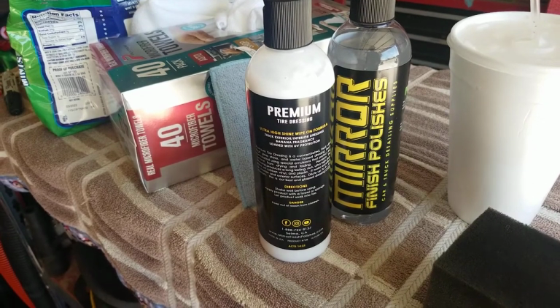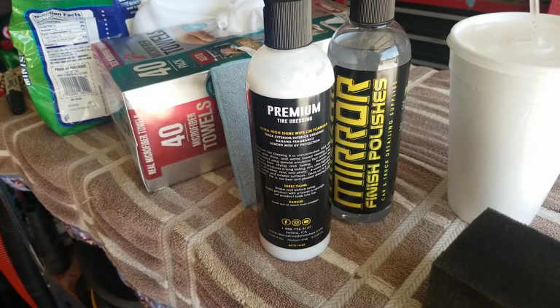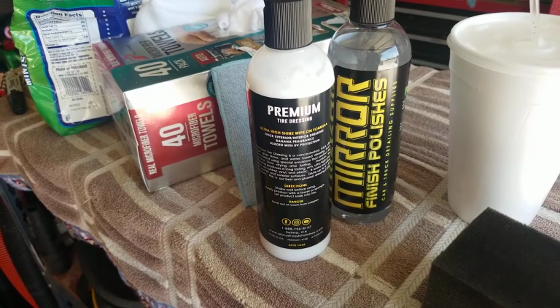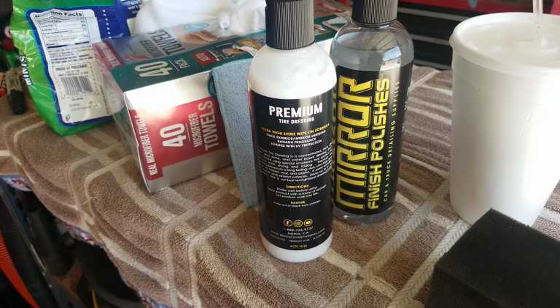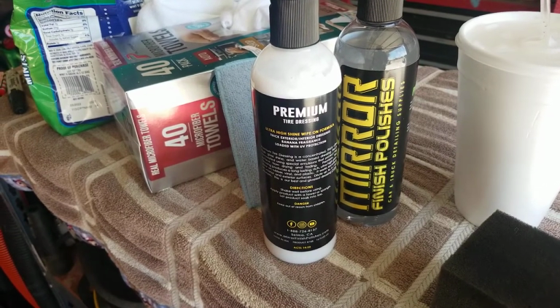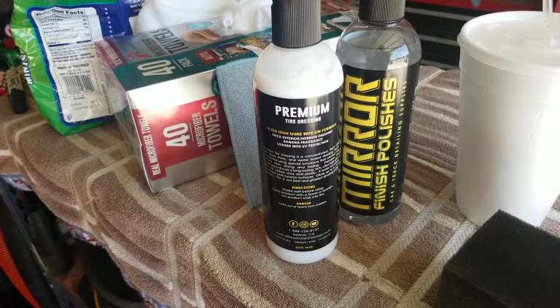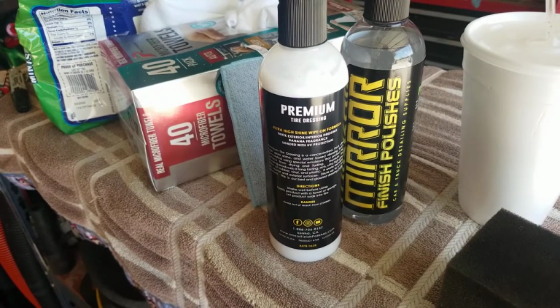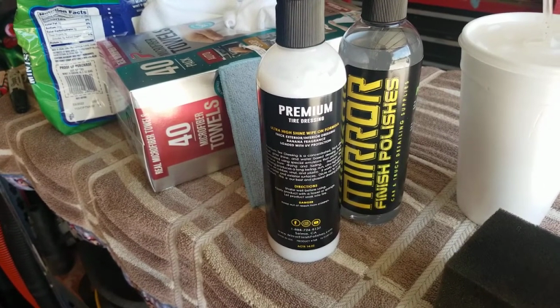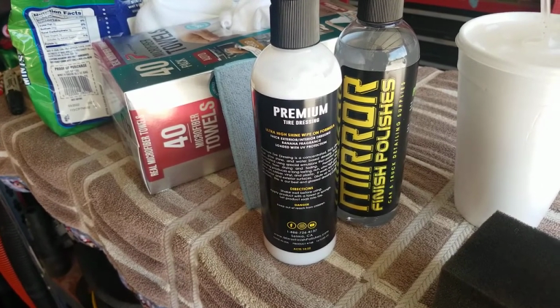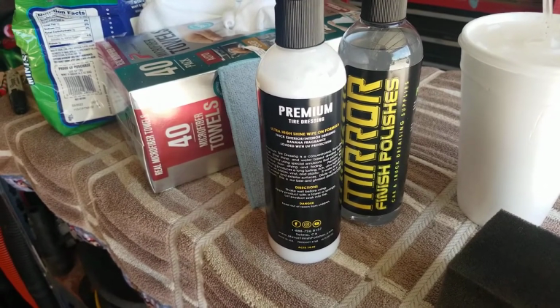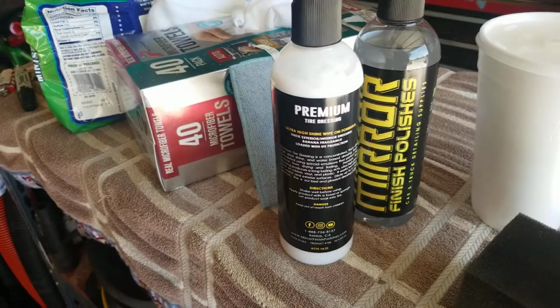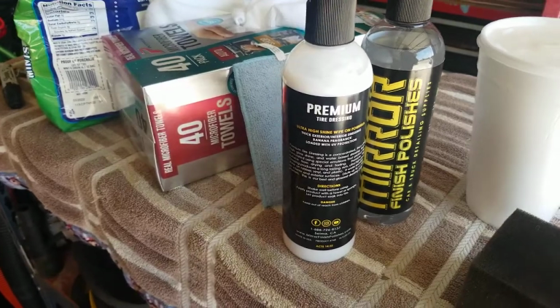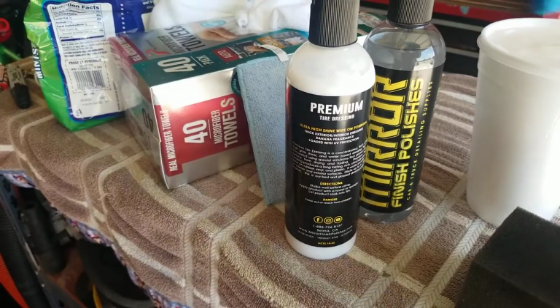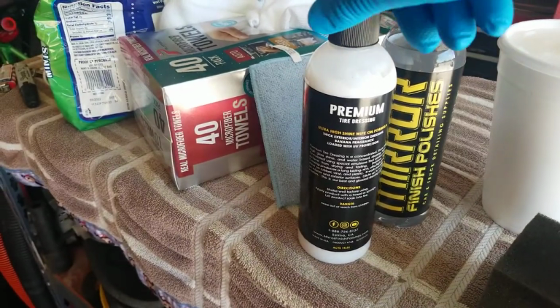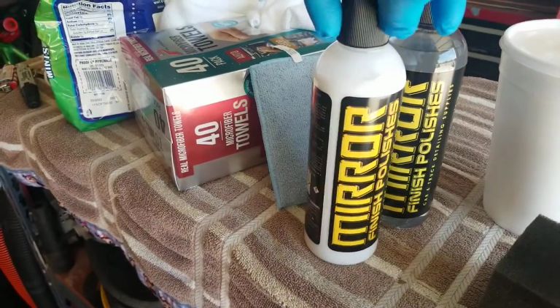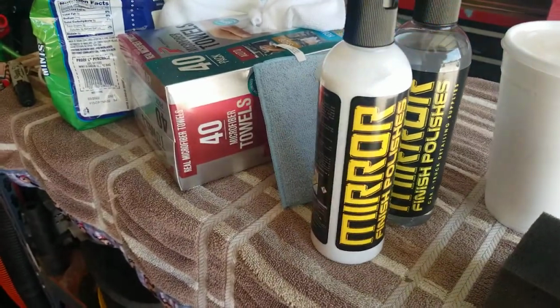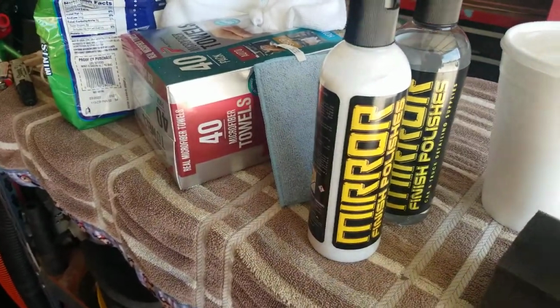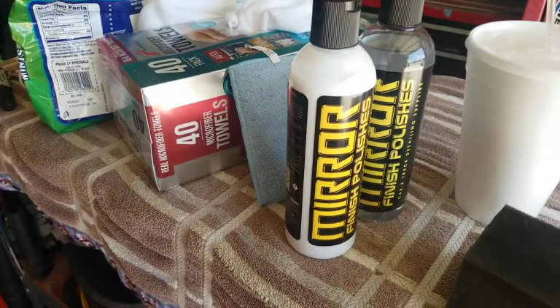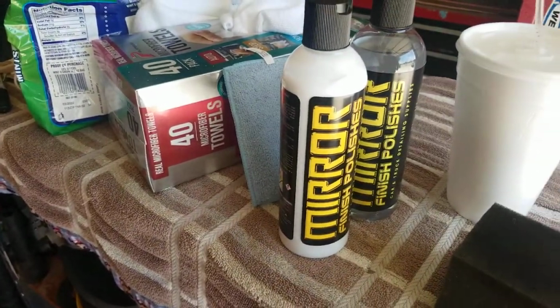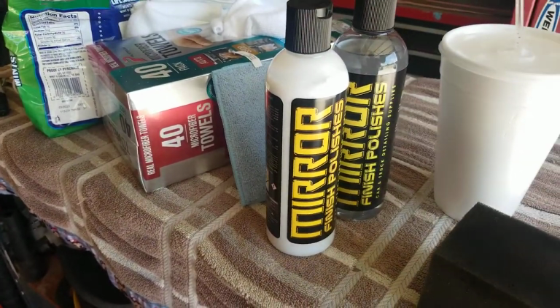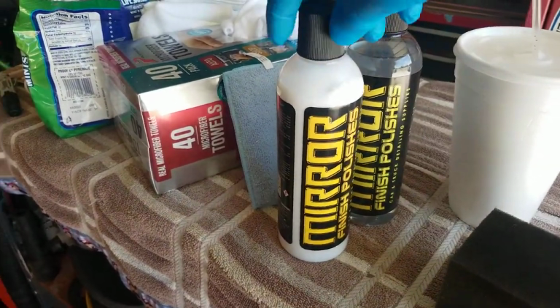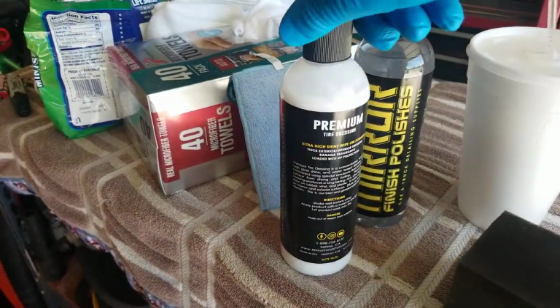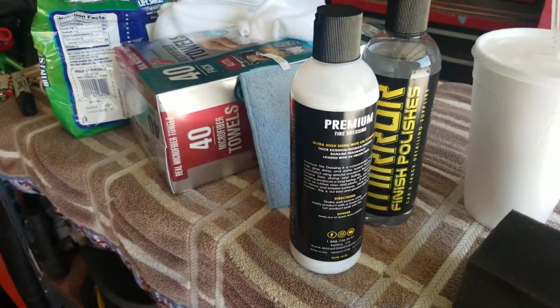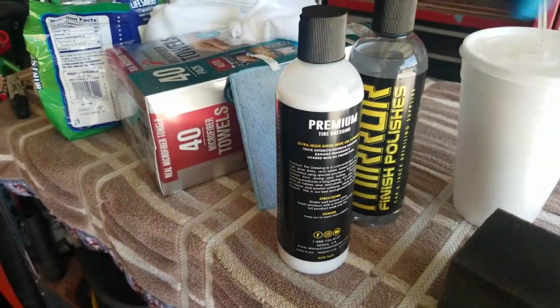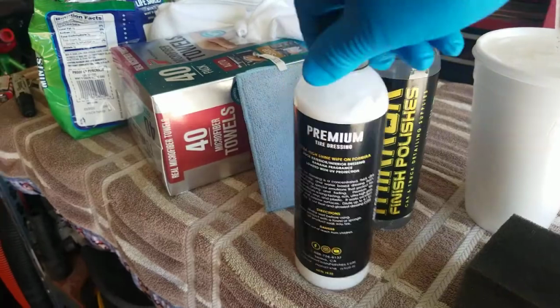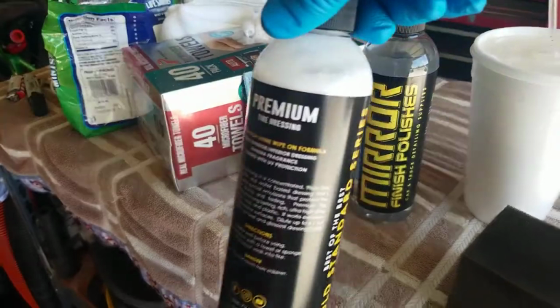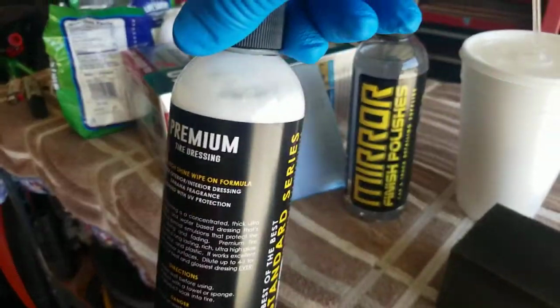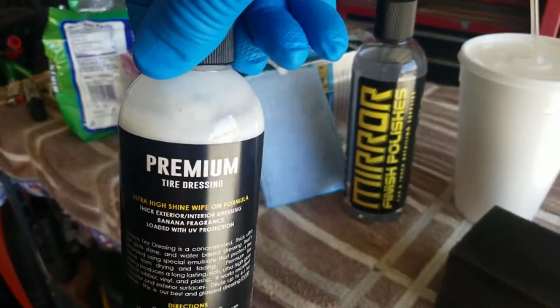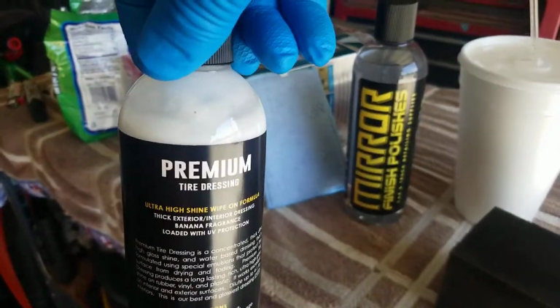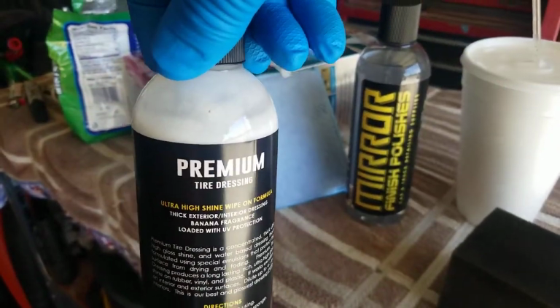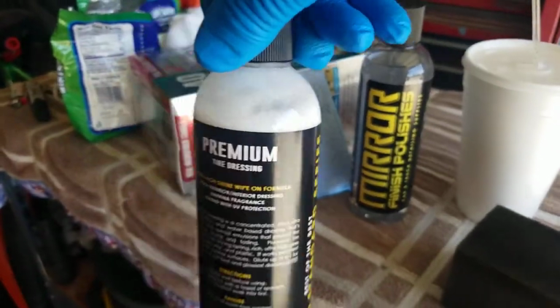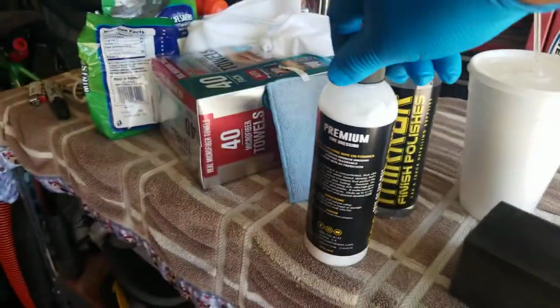Welcome back to Detail It. Today we're going to be looking at Mirror Finish Polishes Premium Tire Dressing. We're going to check that out.